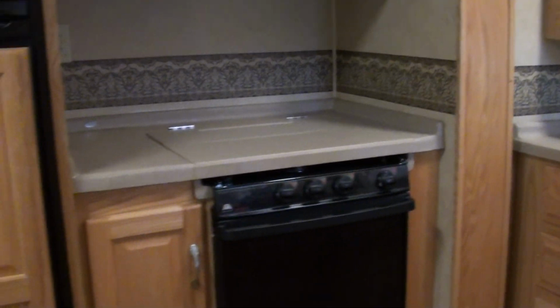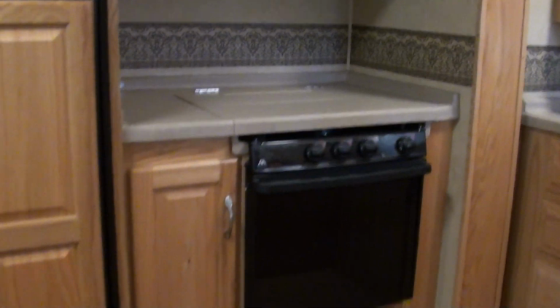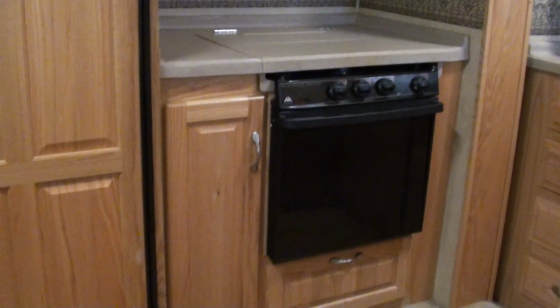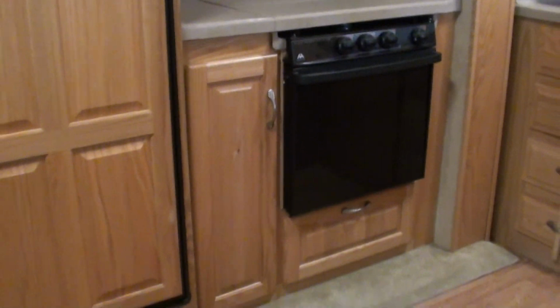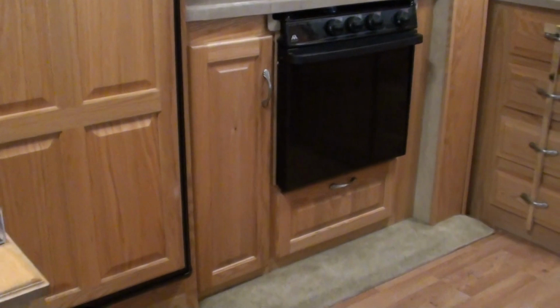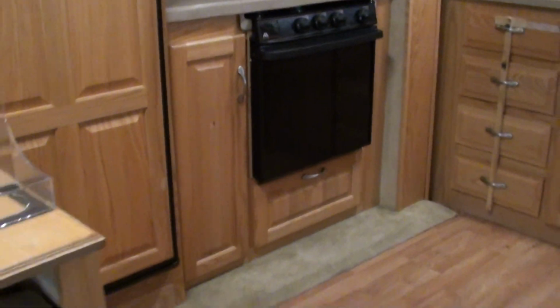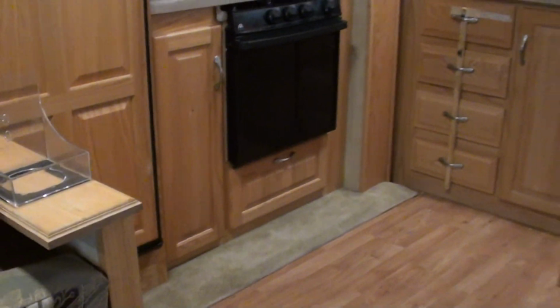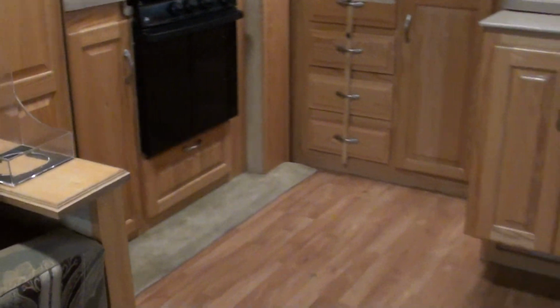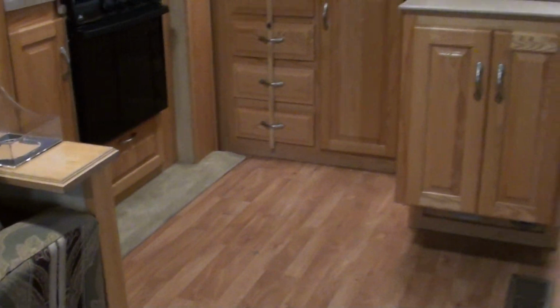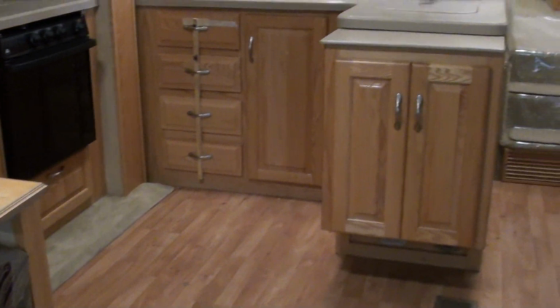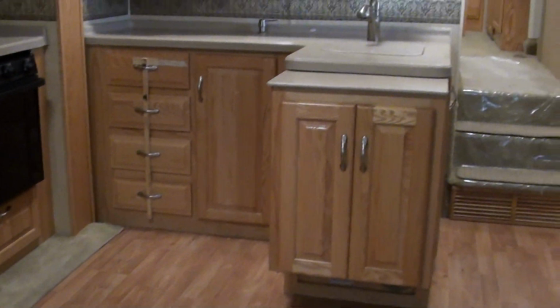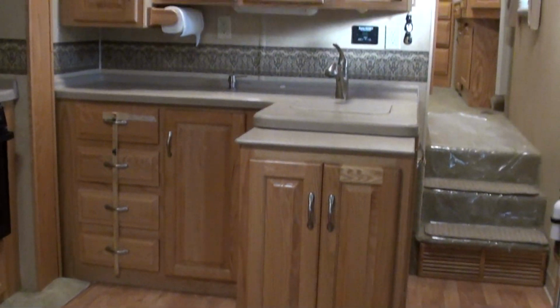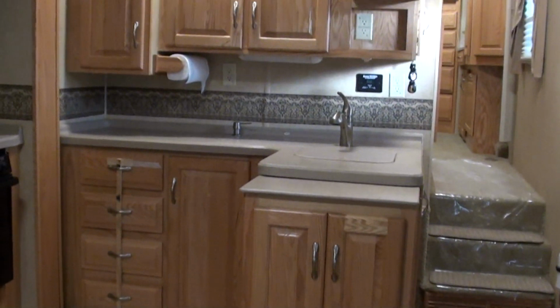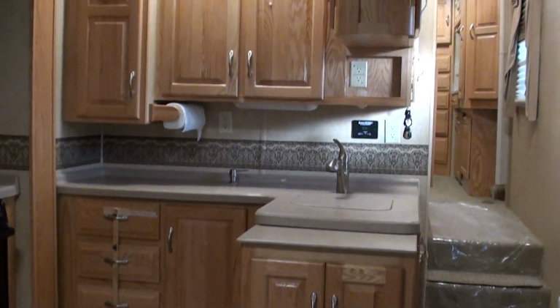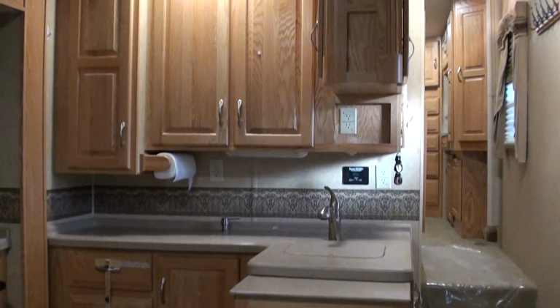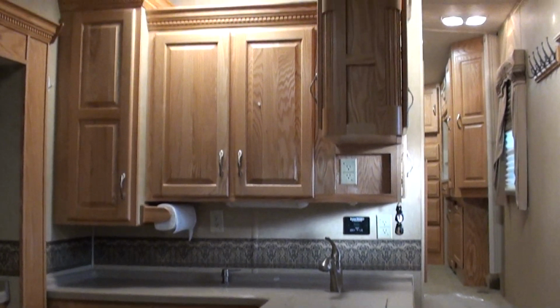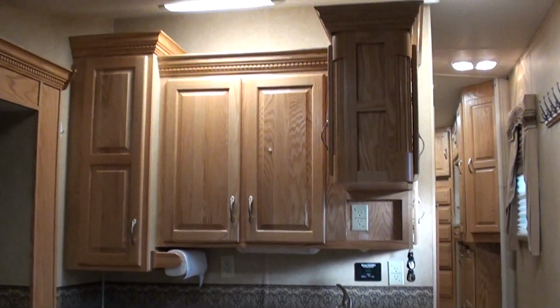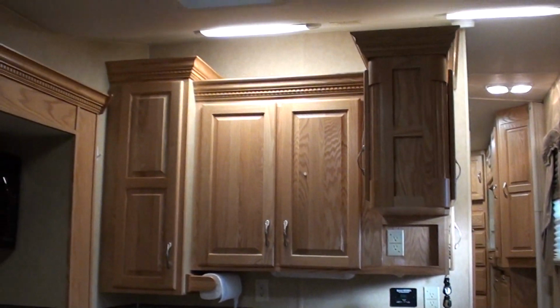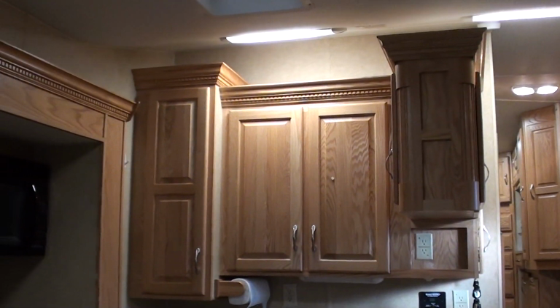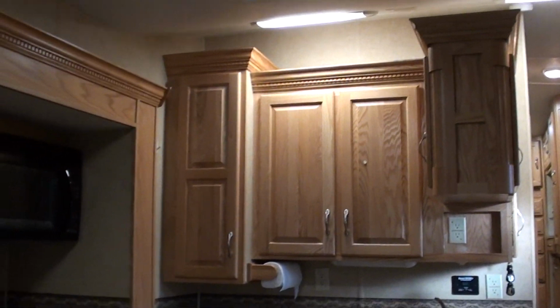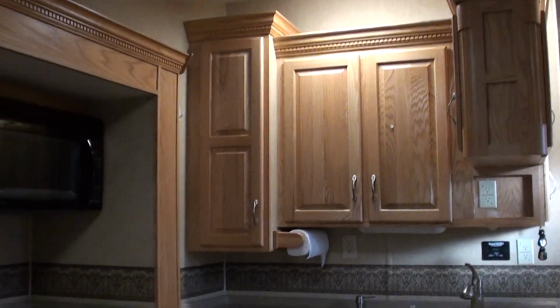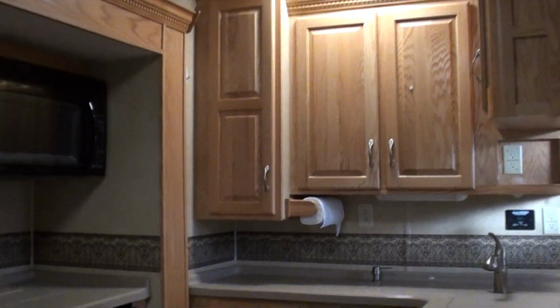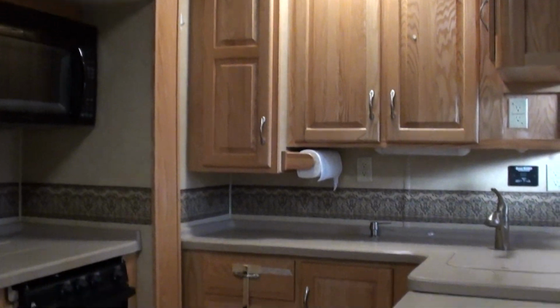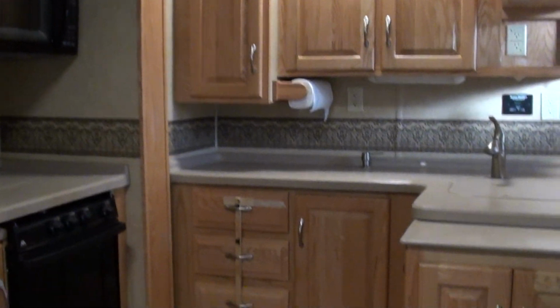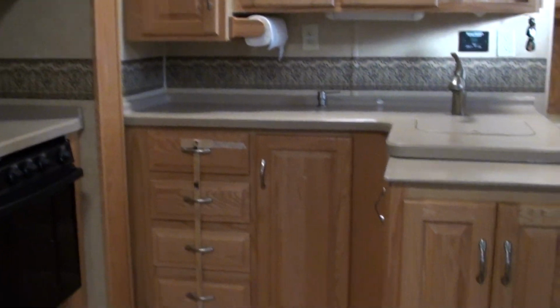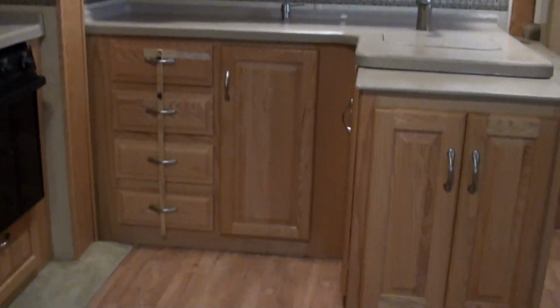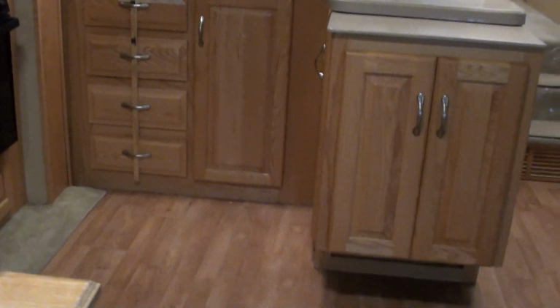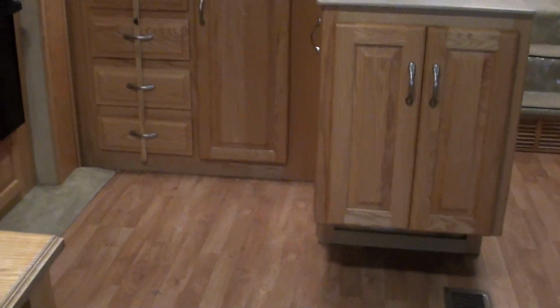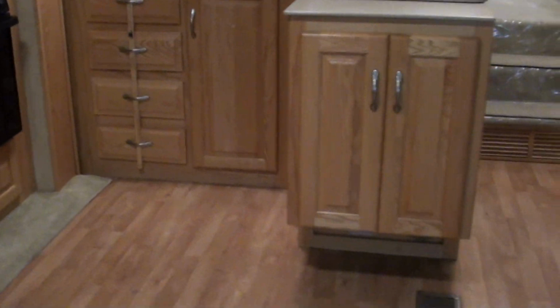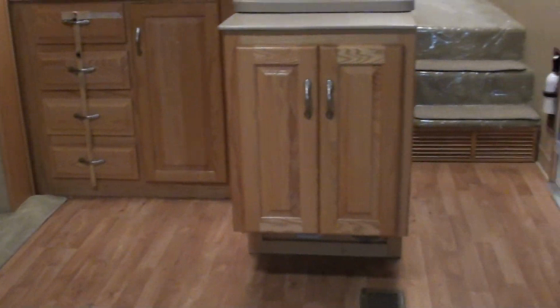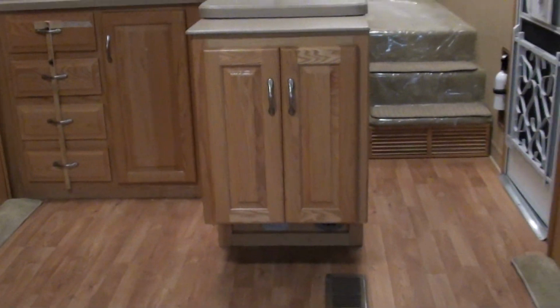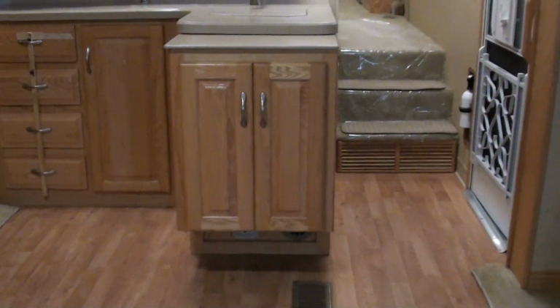It's got a slide-out pantry to the left of the stove and to the right of the refrigerator. Plenty of counter space. Solid oak cabinets. This has oak paneling instead of the fake paneling in most cases.